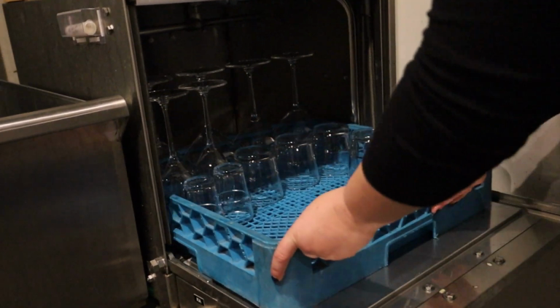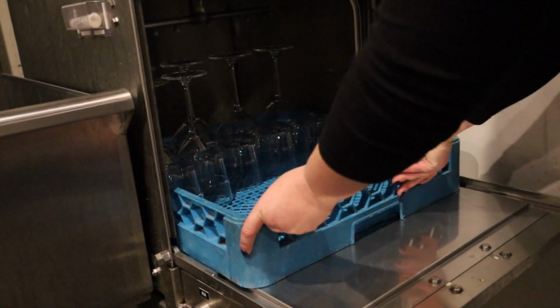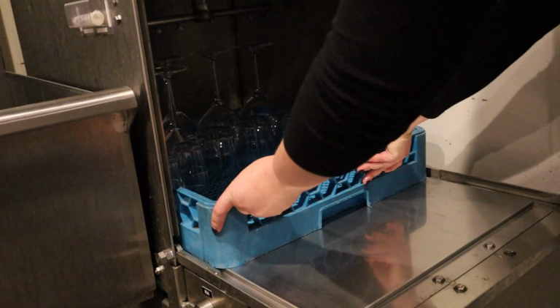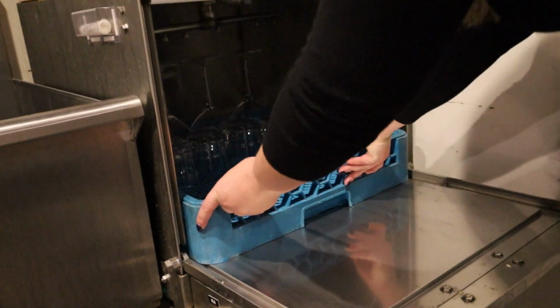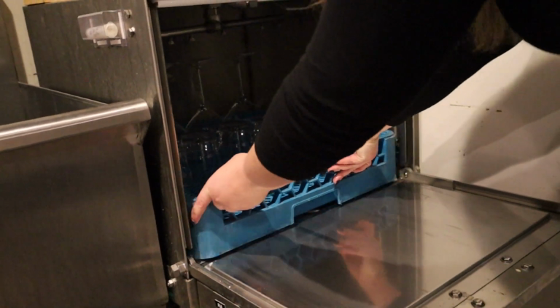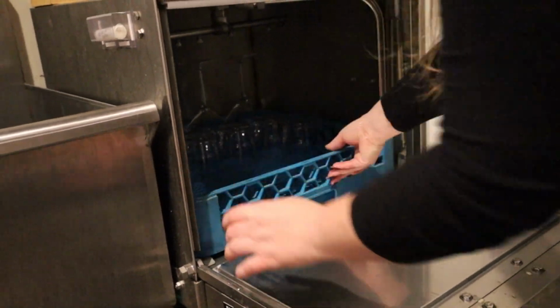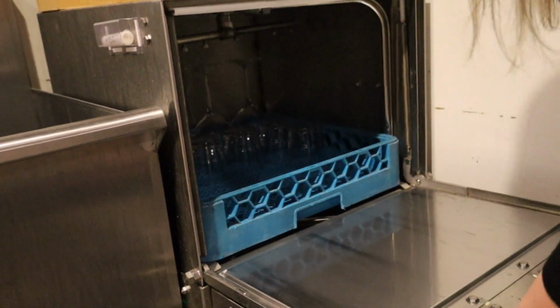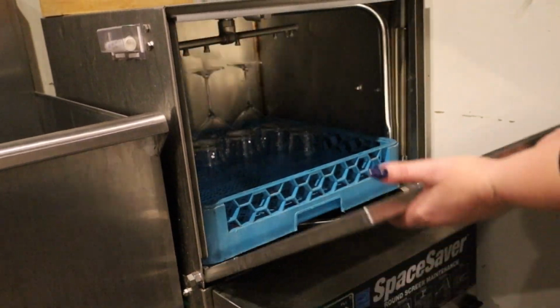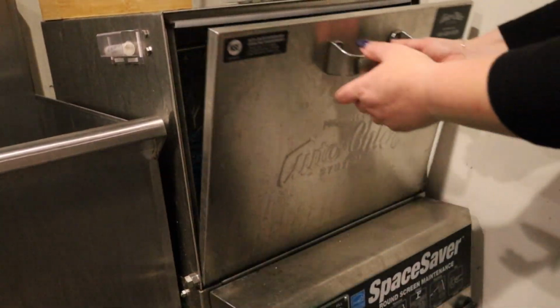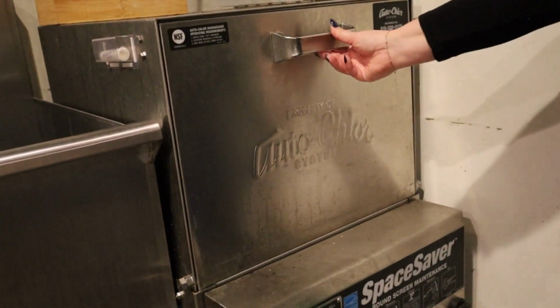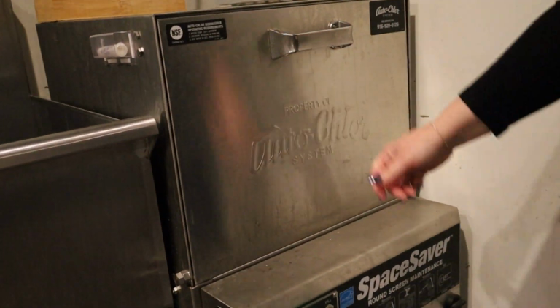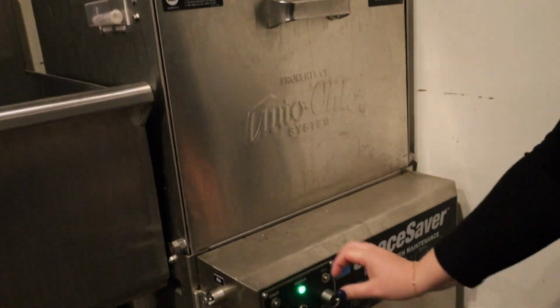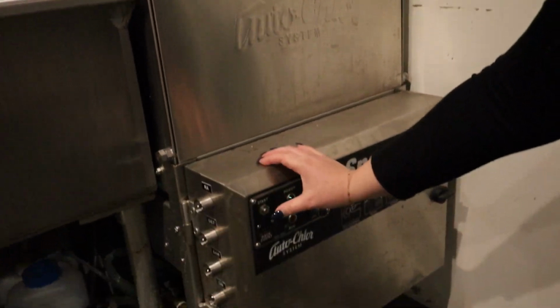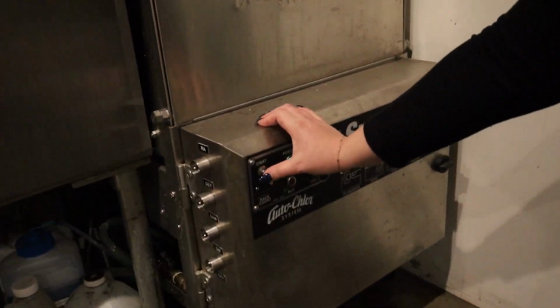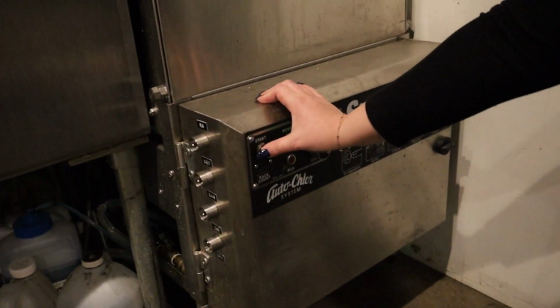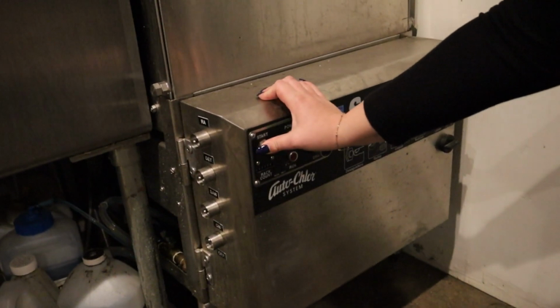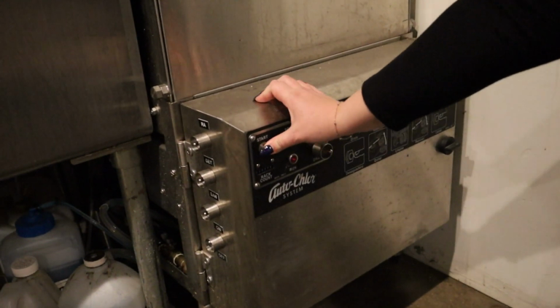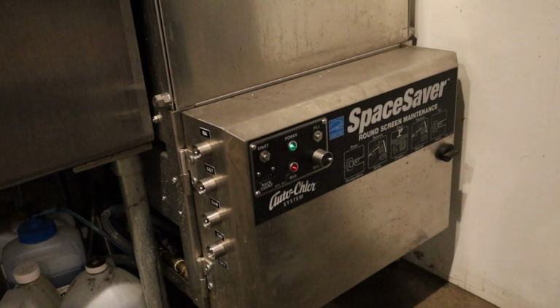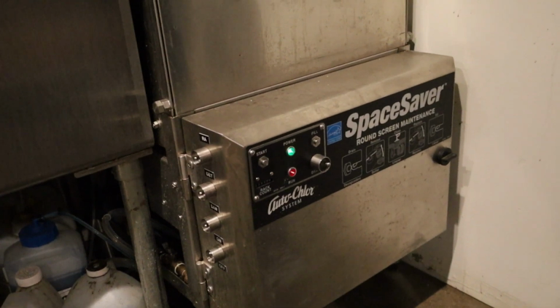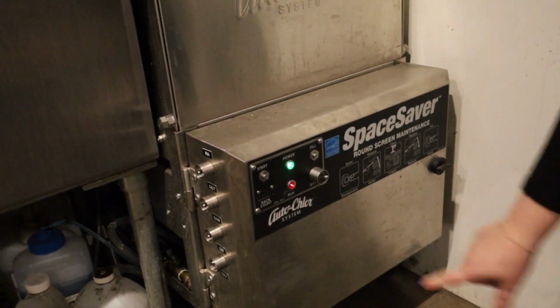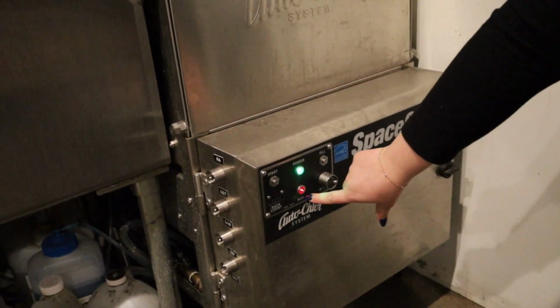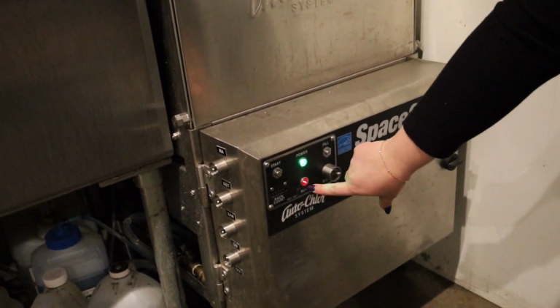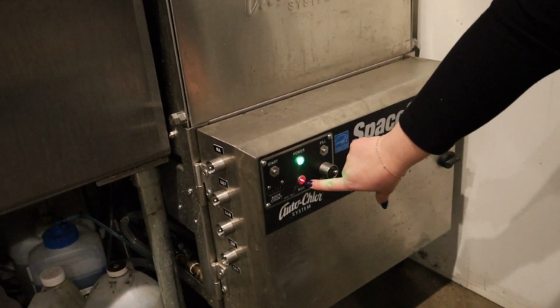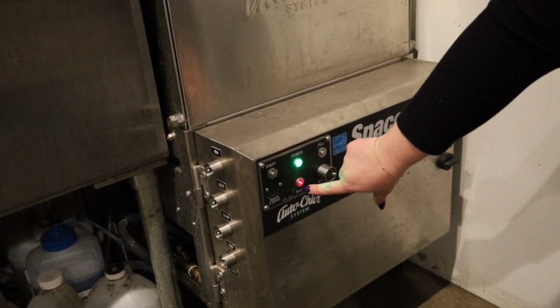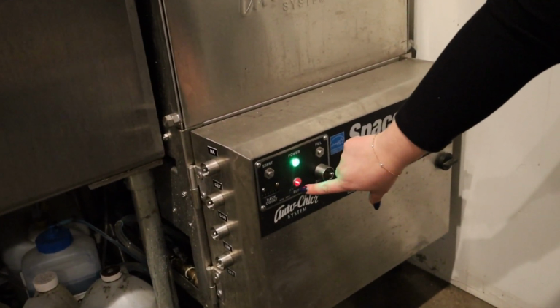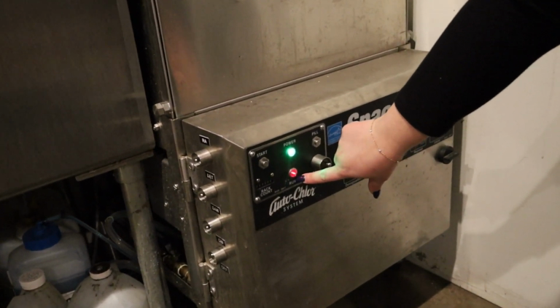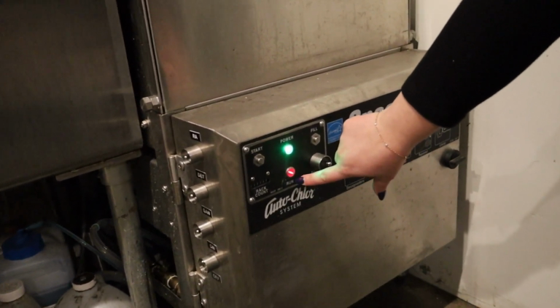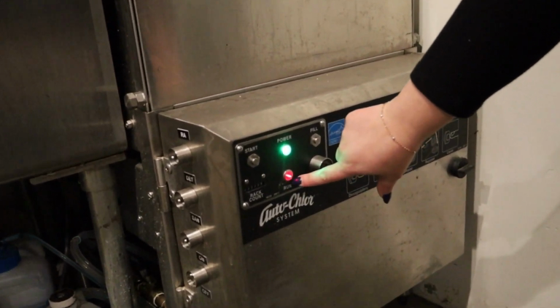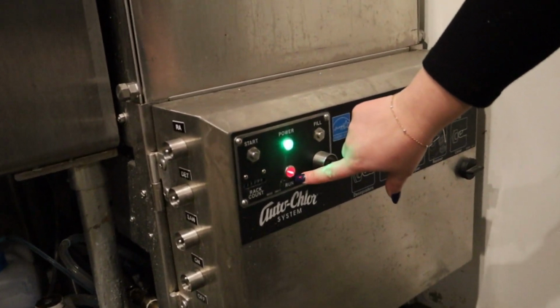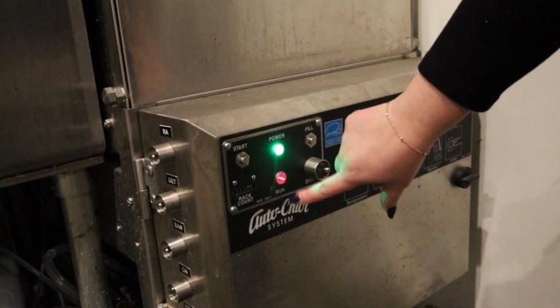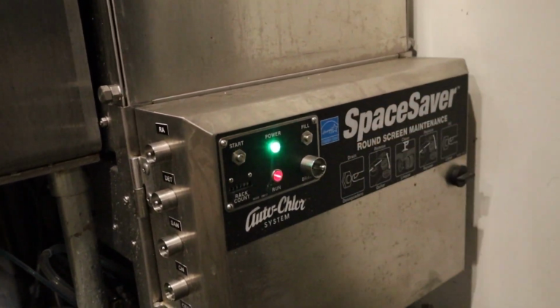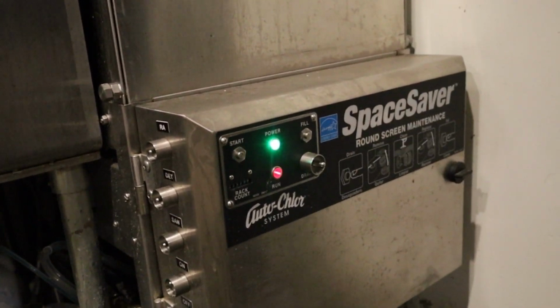We'll put it all the way in here. And once it's all loaded, we're going to hit the start button. You'll know it's running because the red light is on, and when it's done, the red light will turn off.